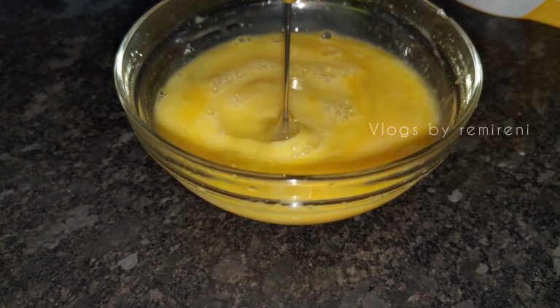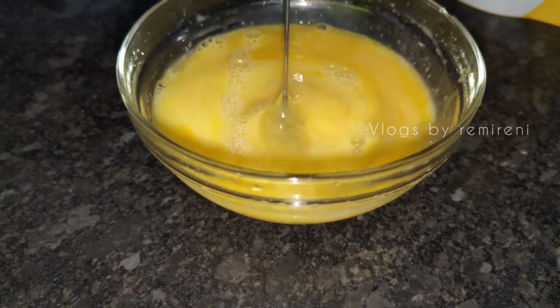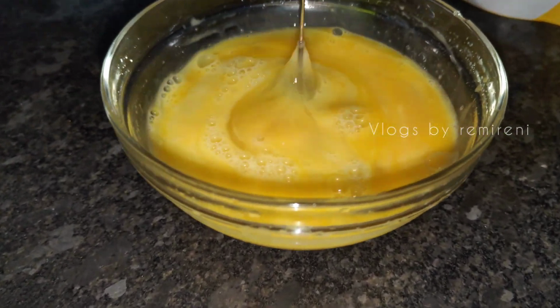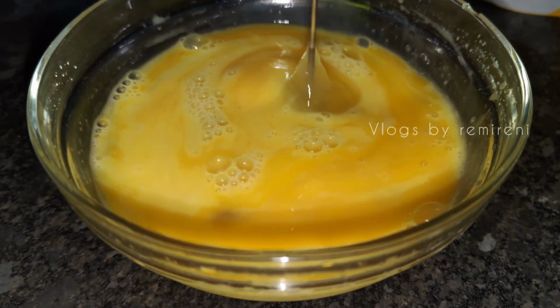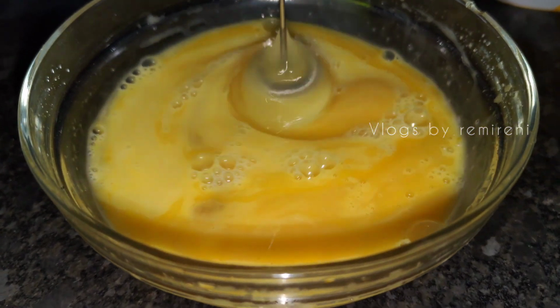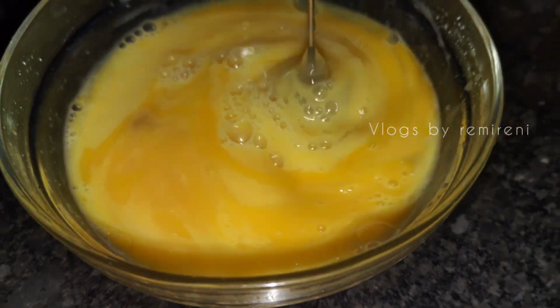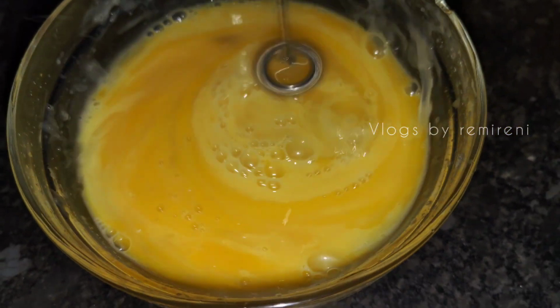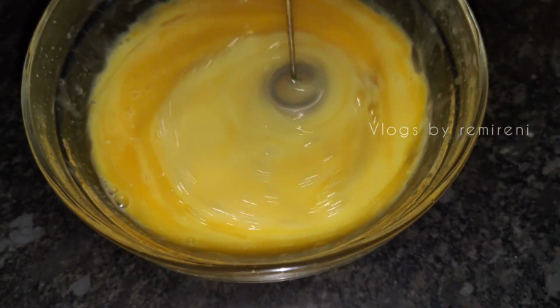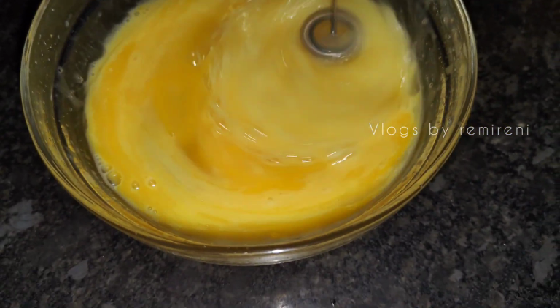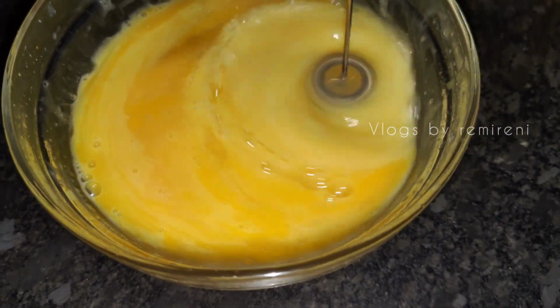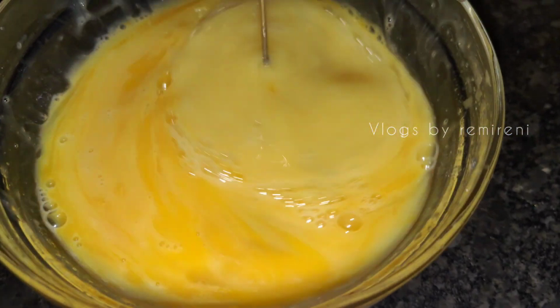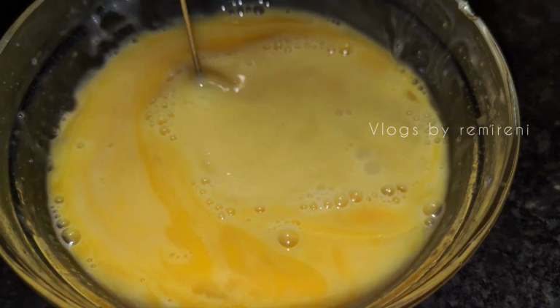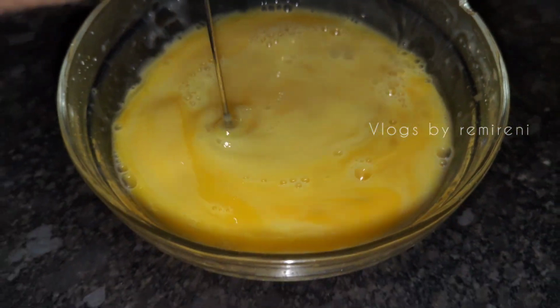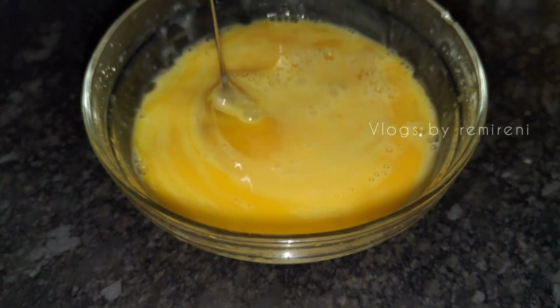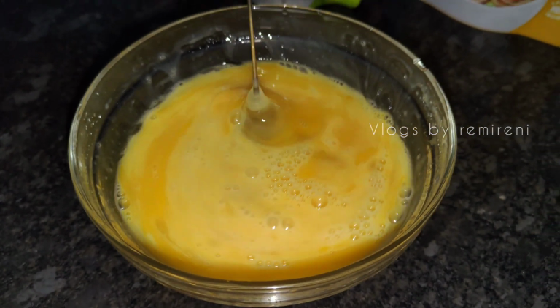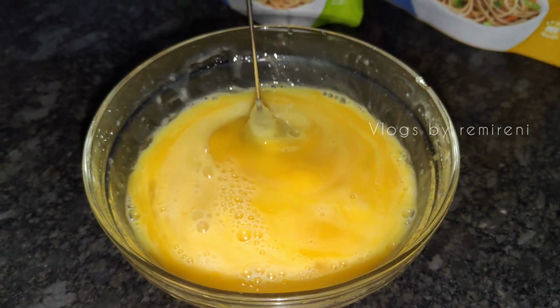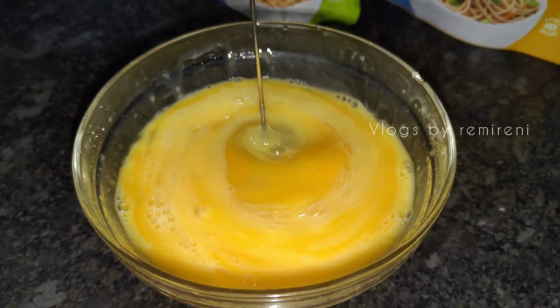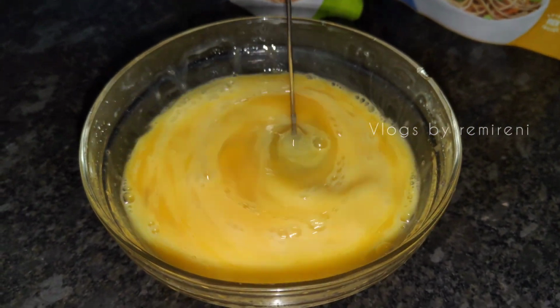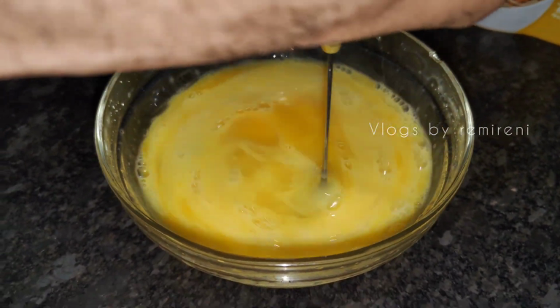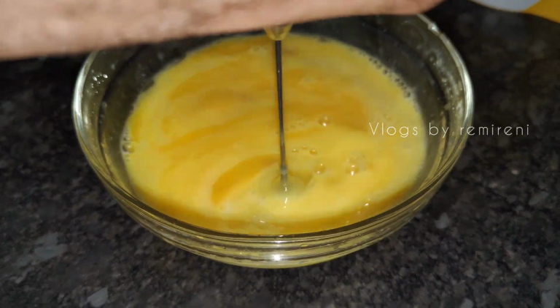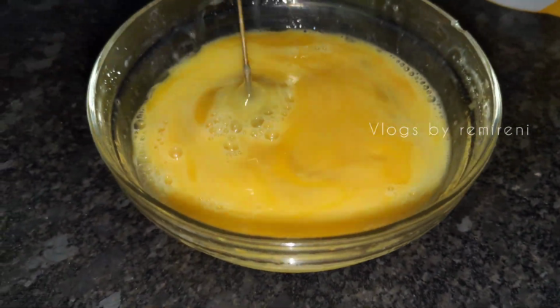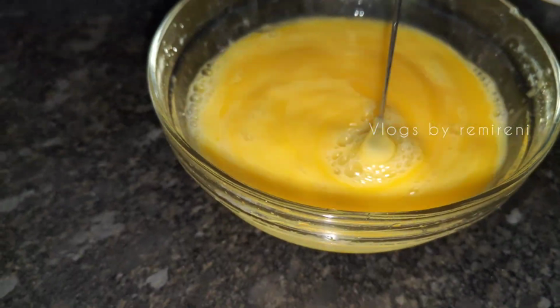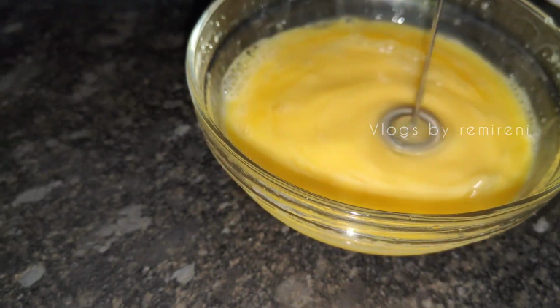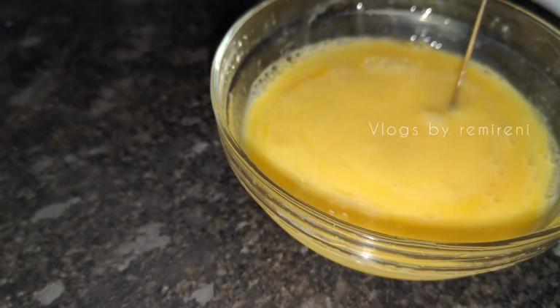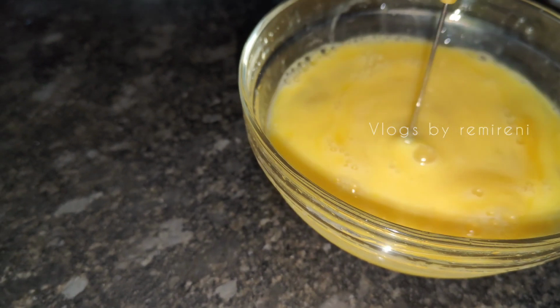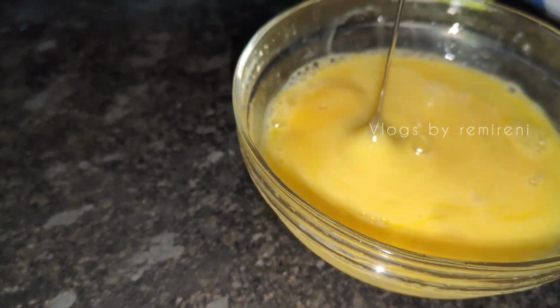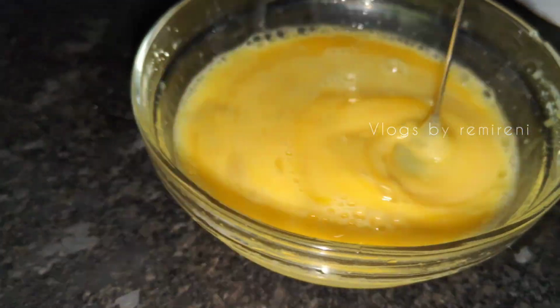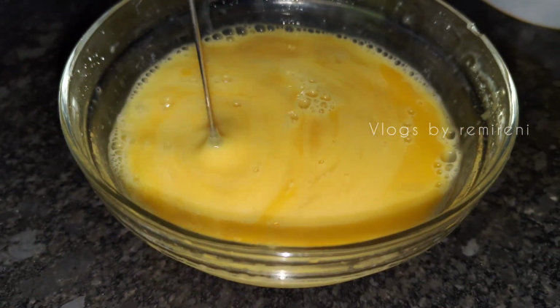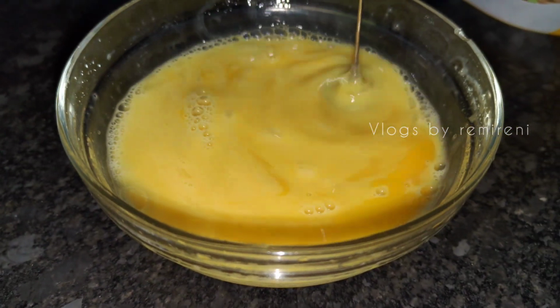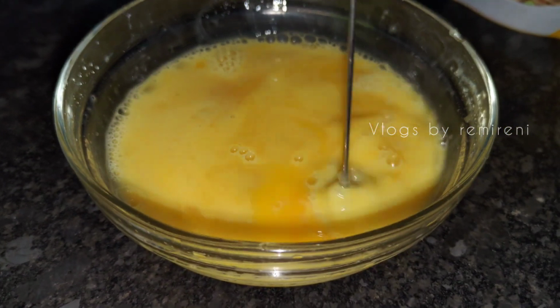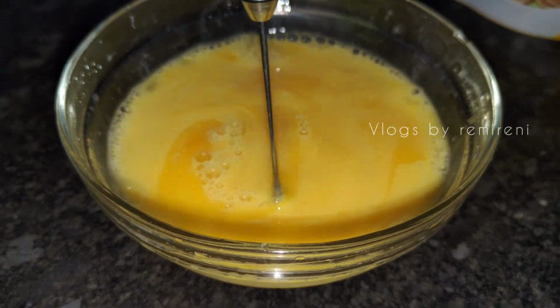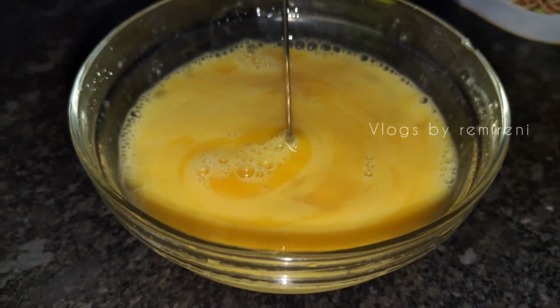I am going to add salt and pepper powder. I am going to add some salt and pepper powder.